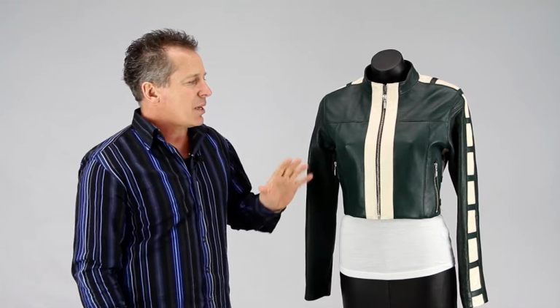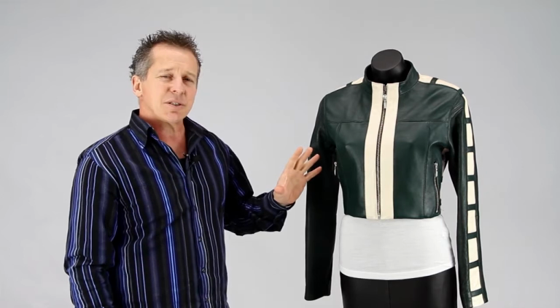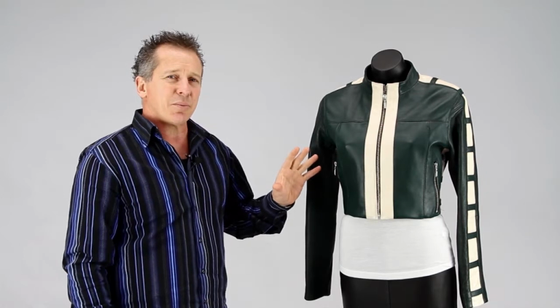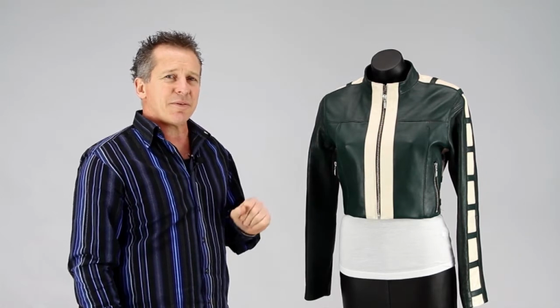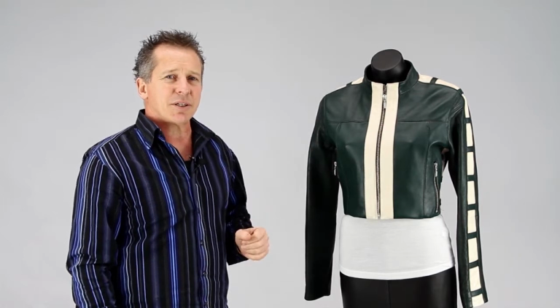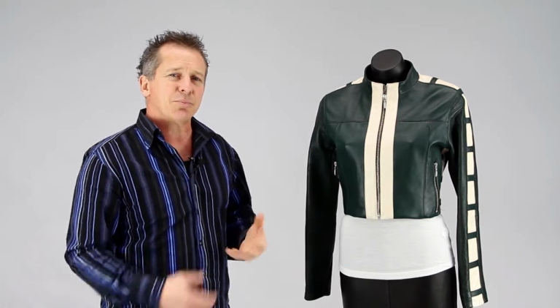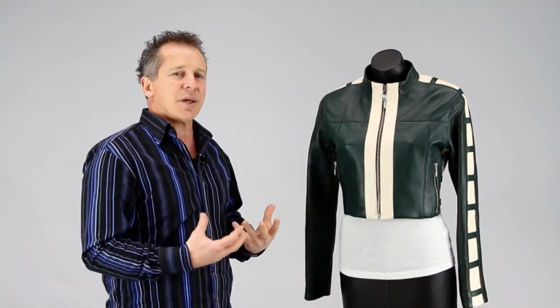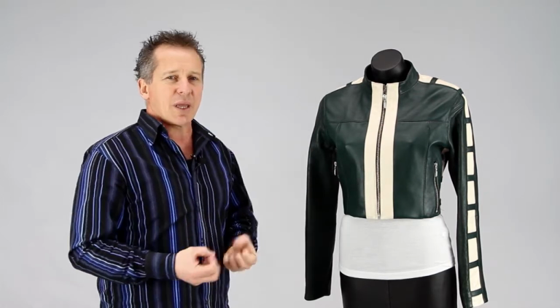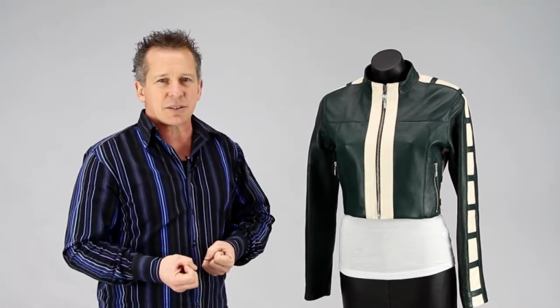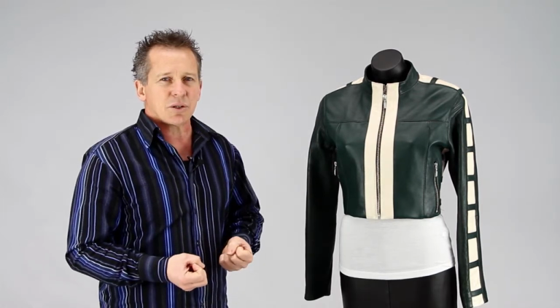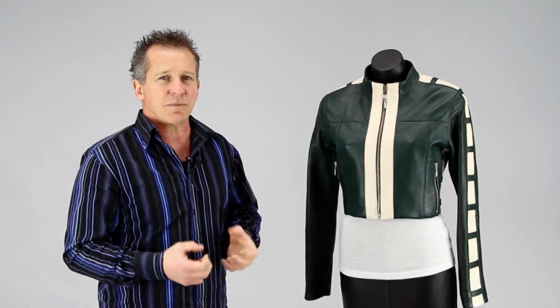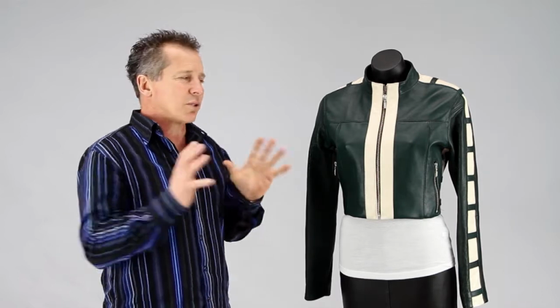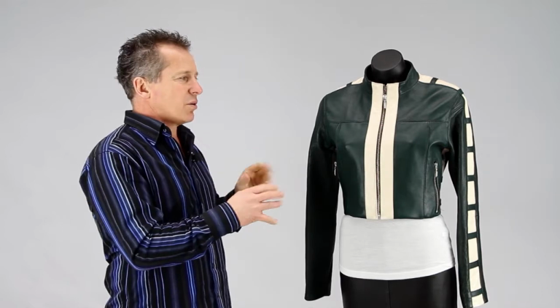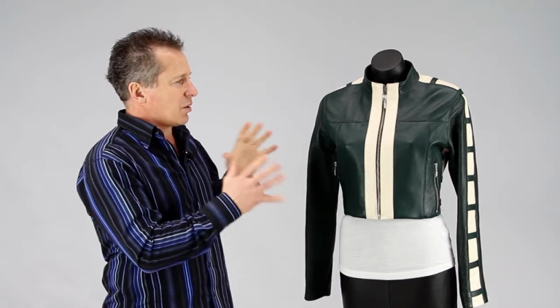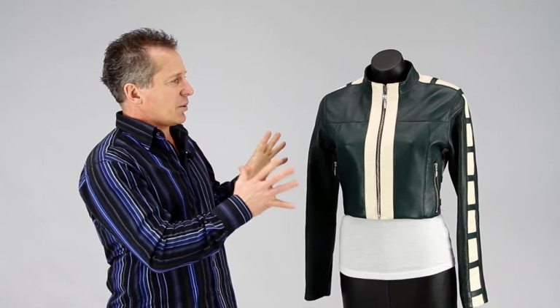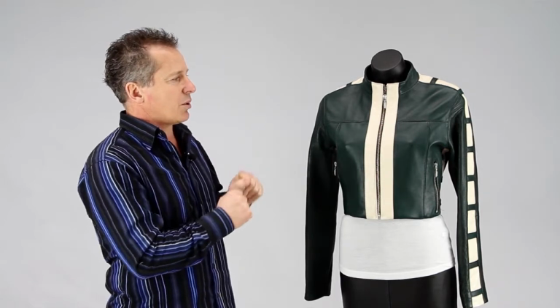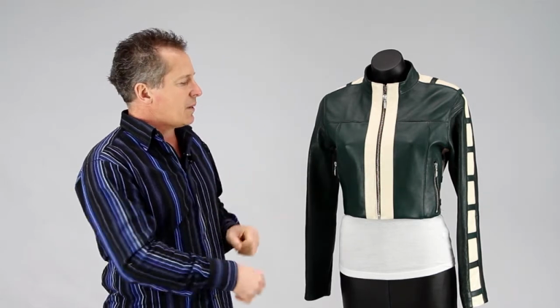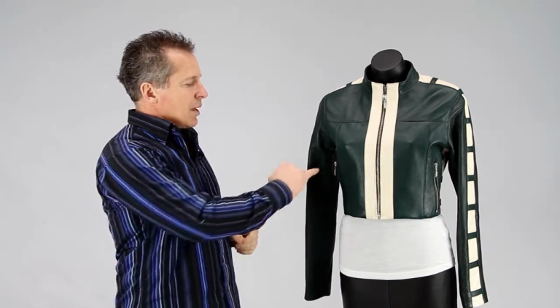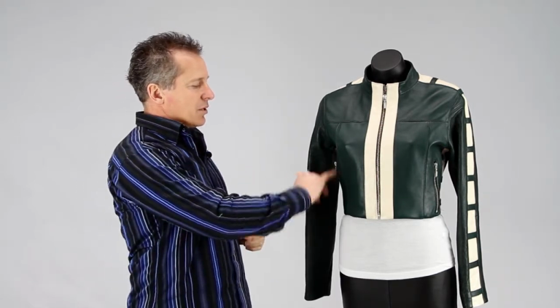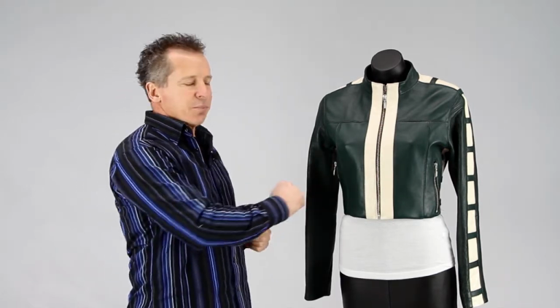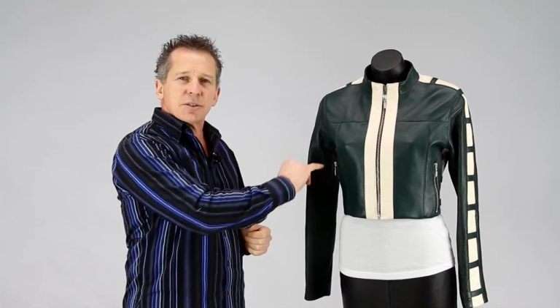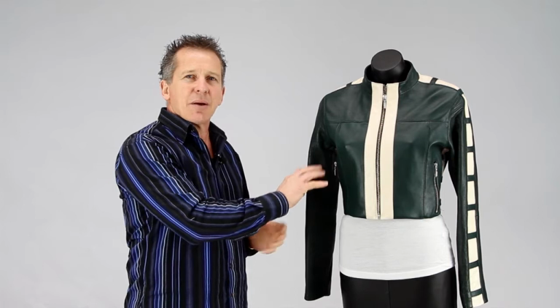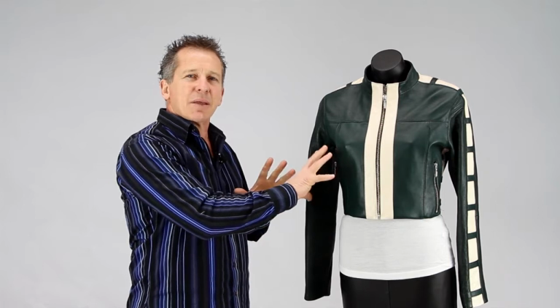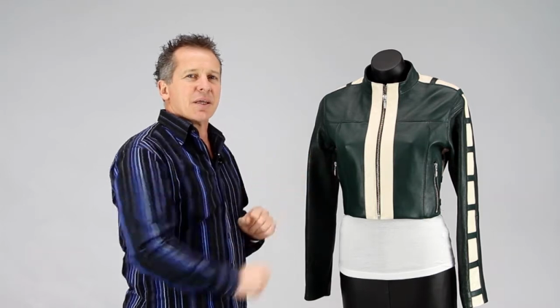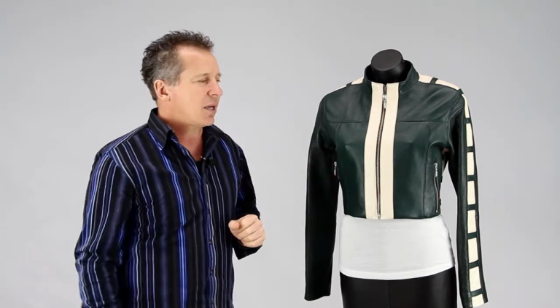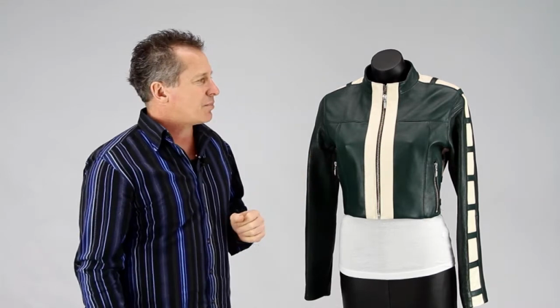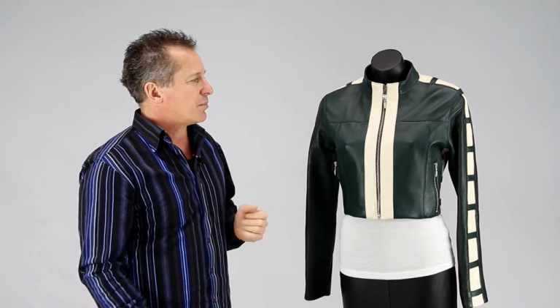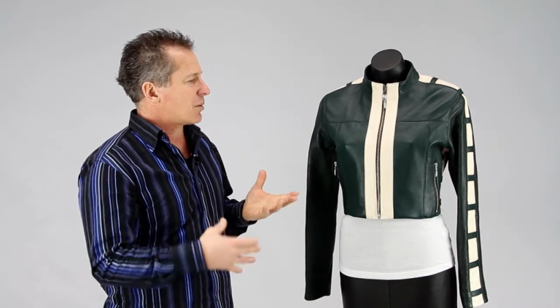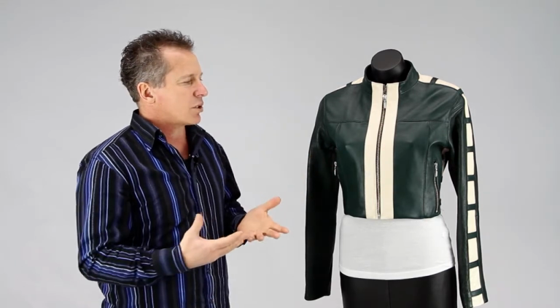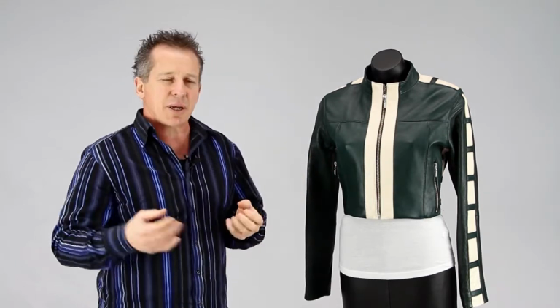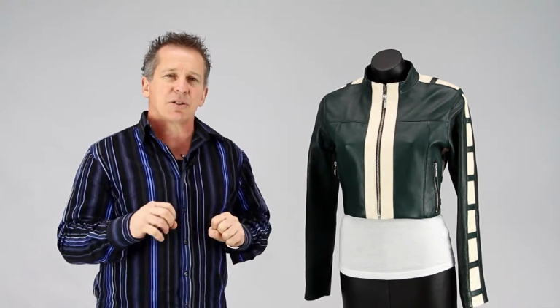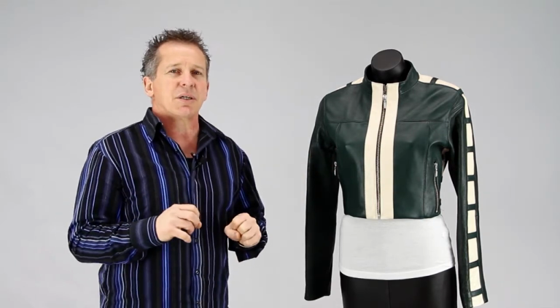Now because this is one that we manufacture ourselves, the beauty of that is that we can custom make too. So if you saw this style and you thought, oh I like that, but you didn't want the zip pockets, they can be taken out. We can also custom make as far as sizing goes.